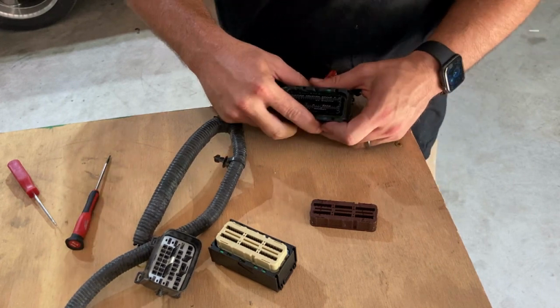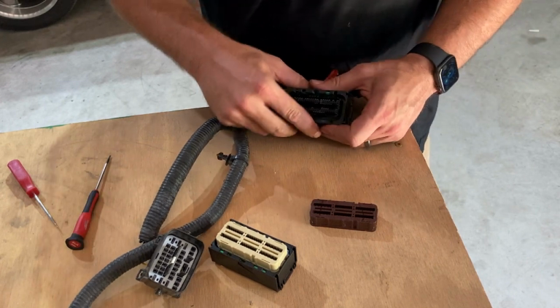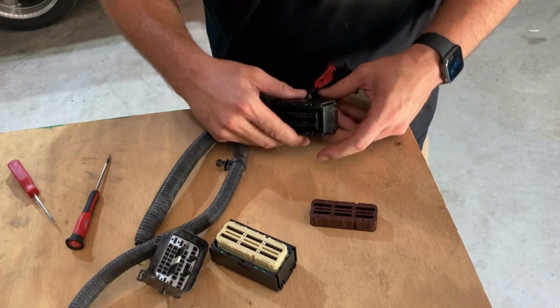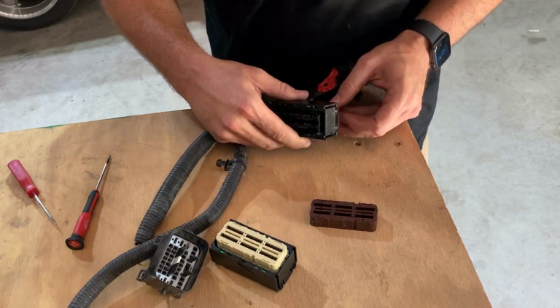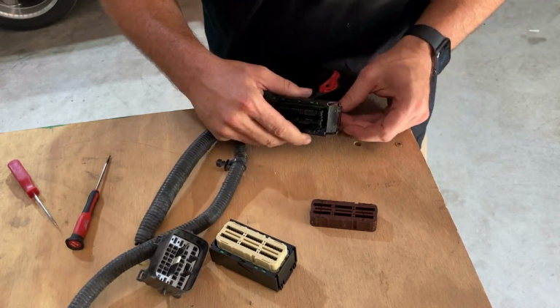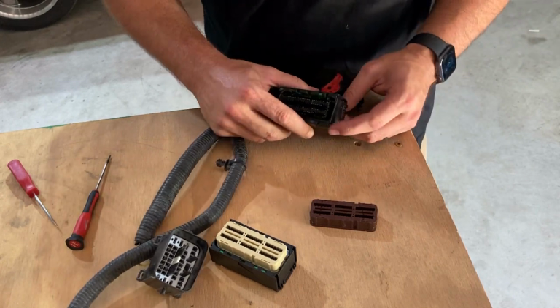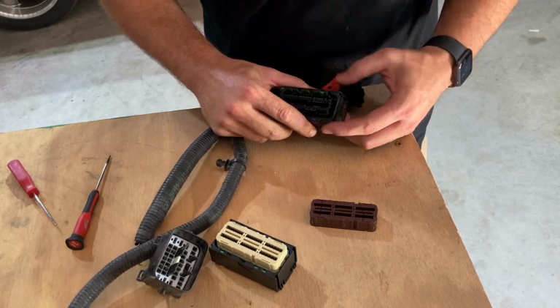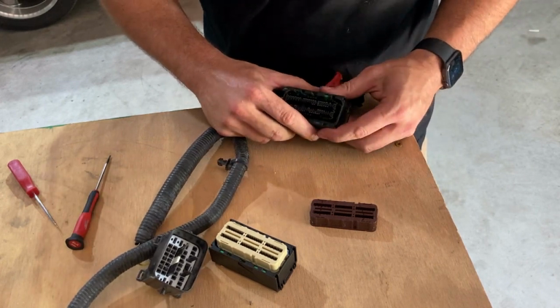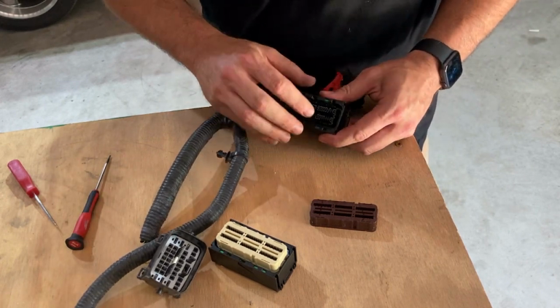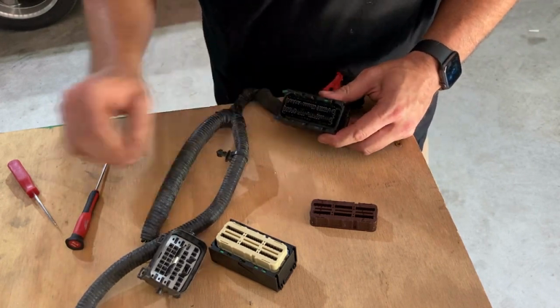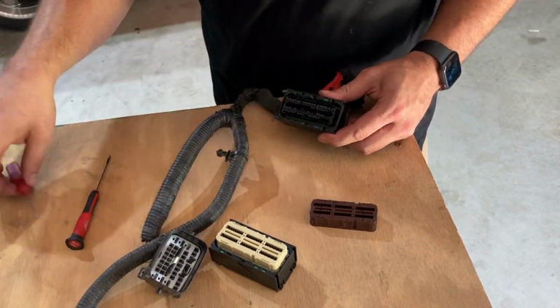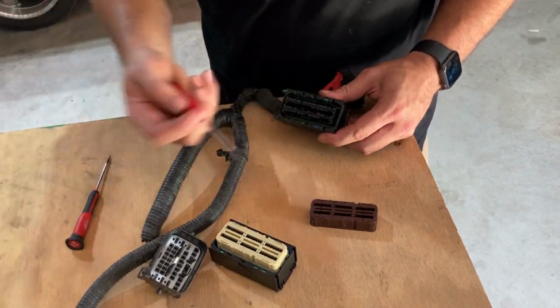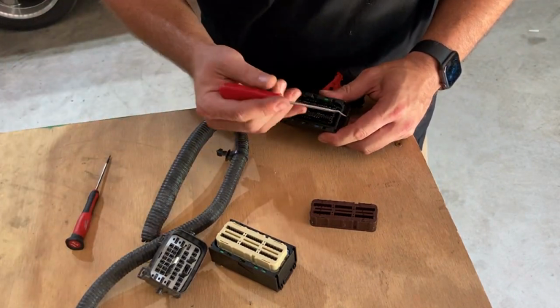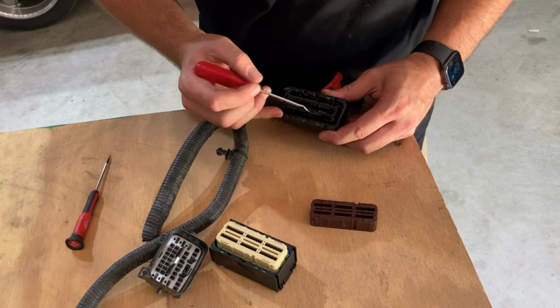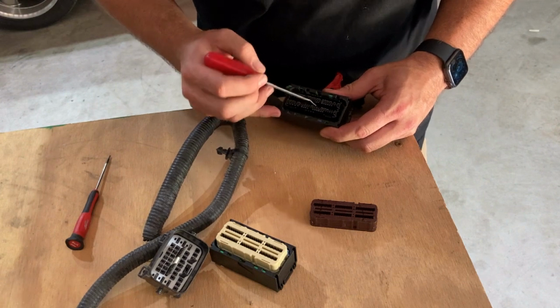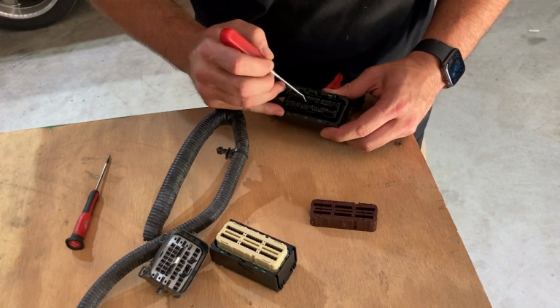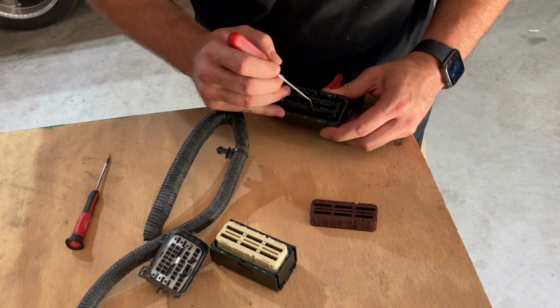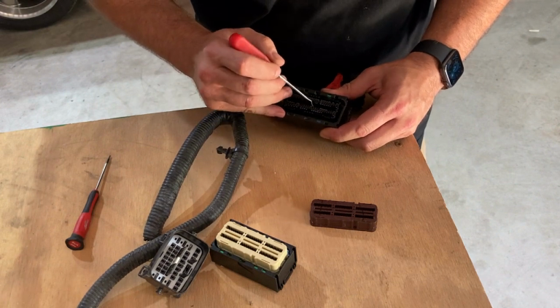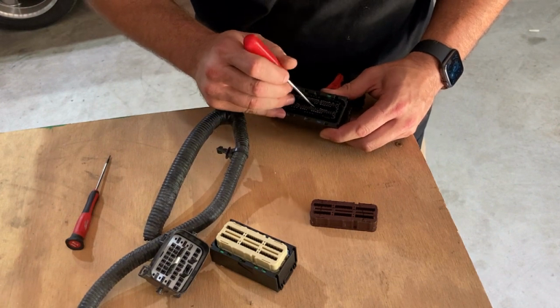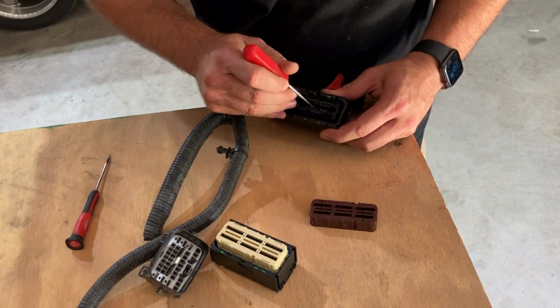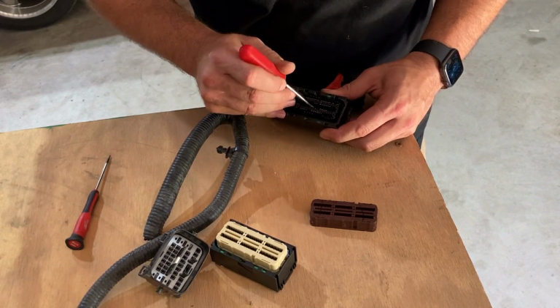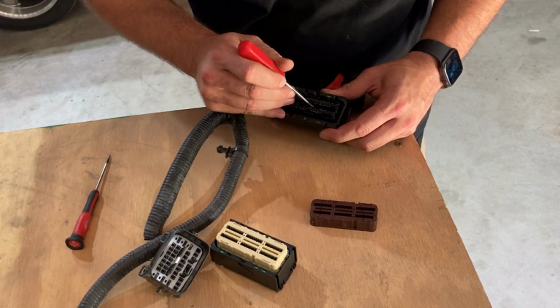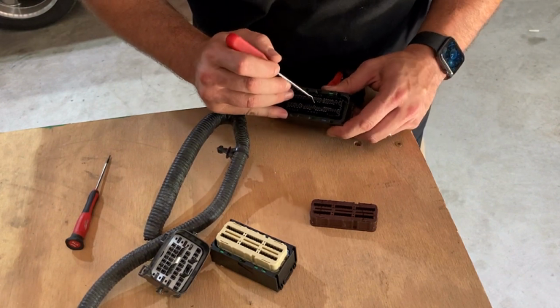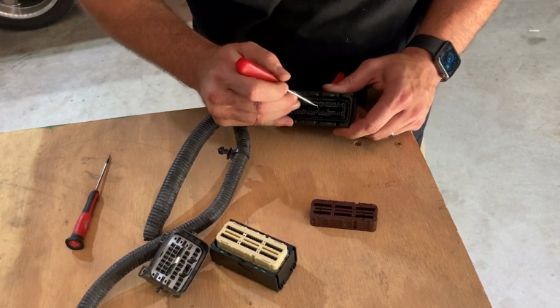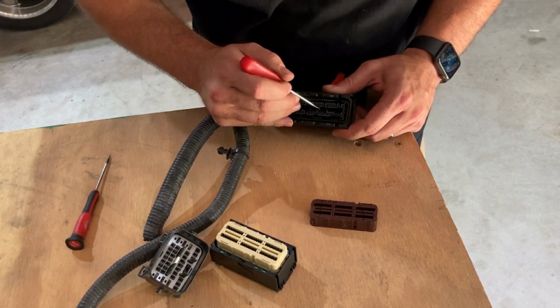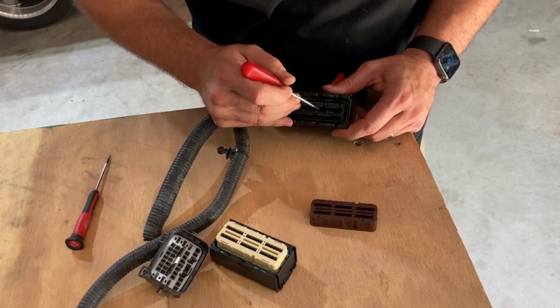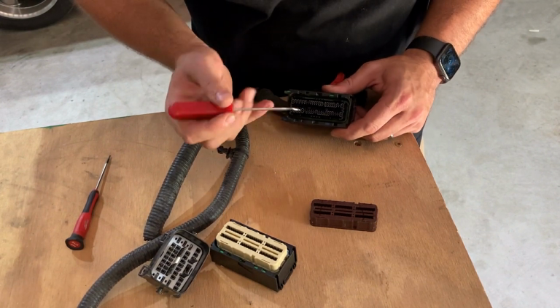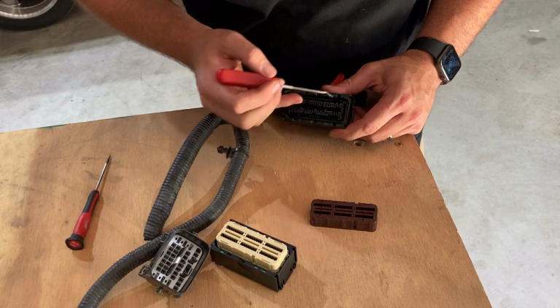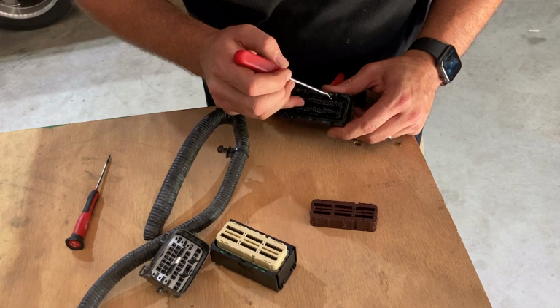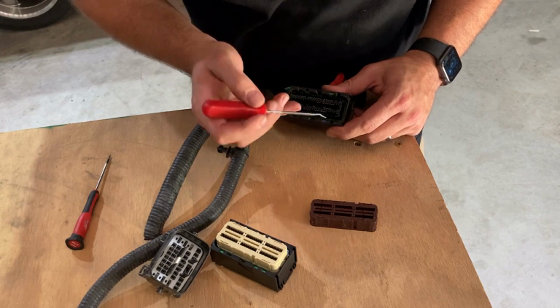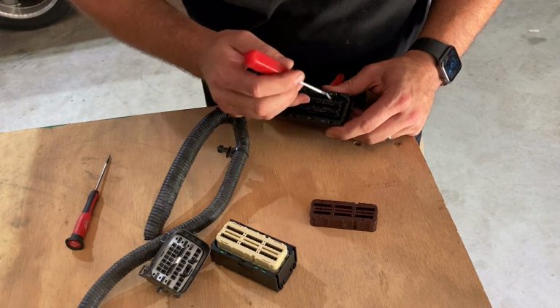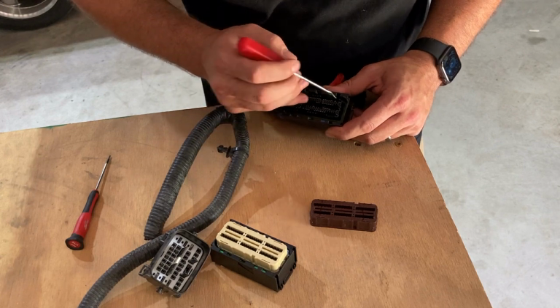Now that we have the back off, we're going to use a pick and go into the TPAs as we showed you, and we're going to go ahead and release a pin.